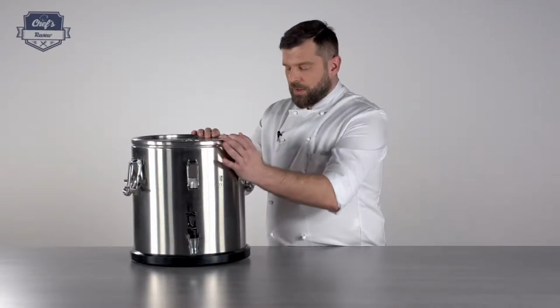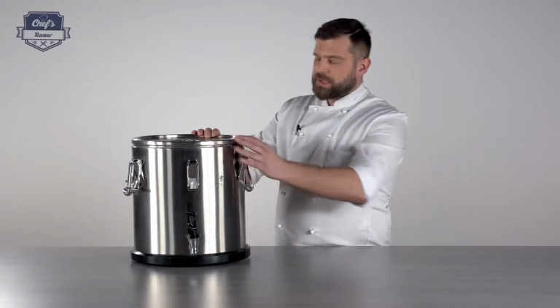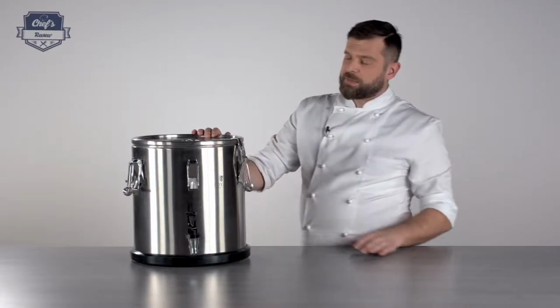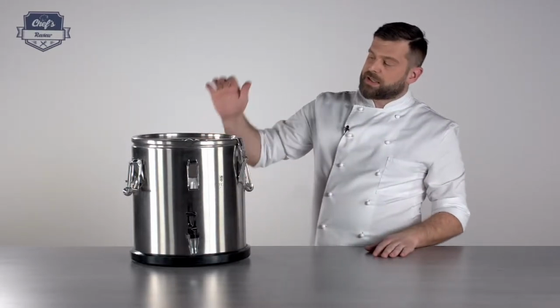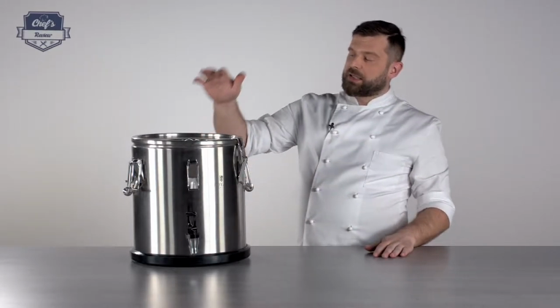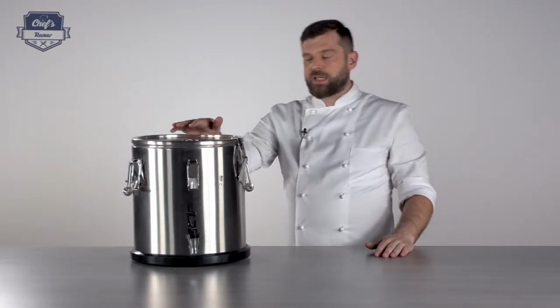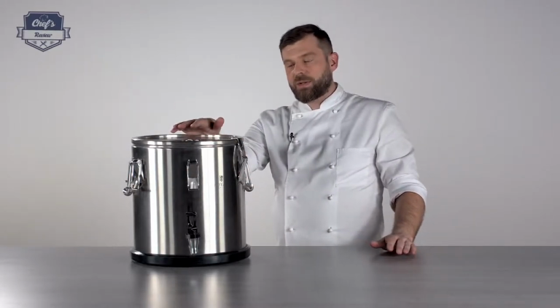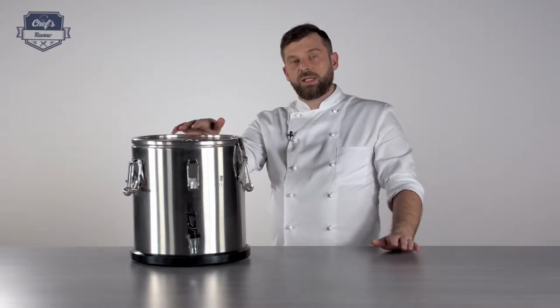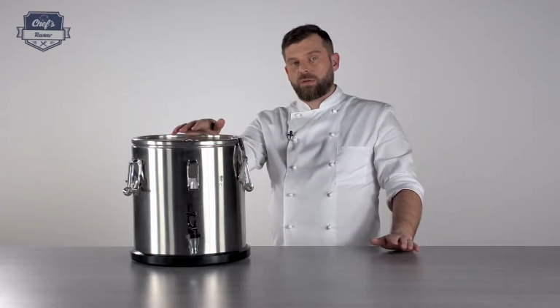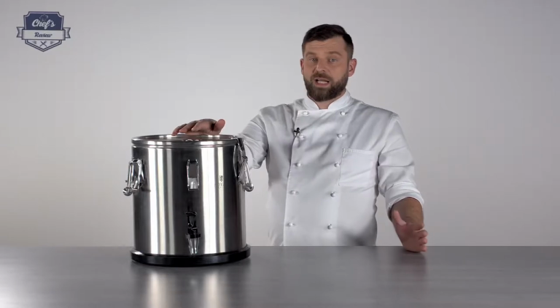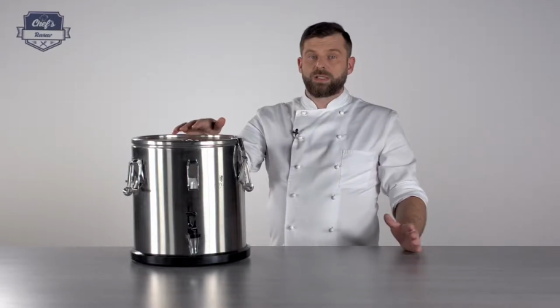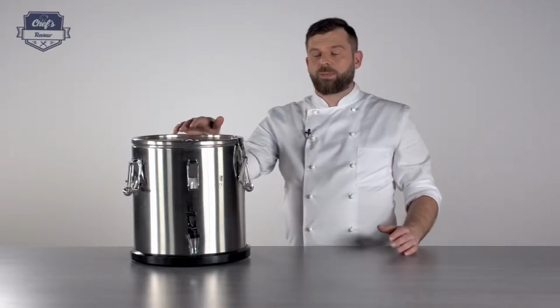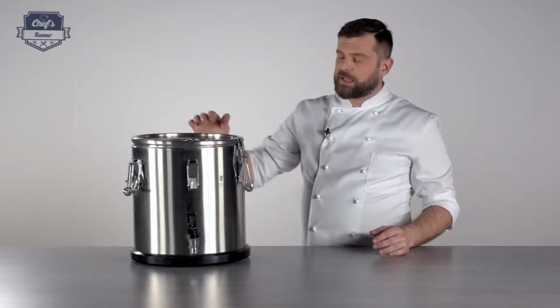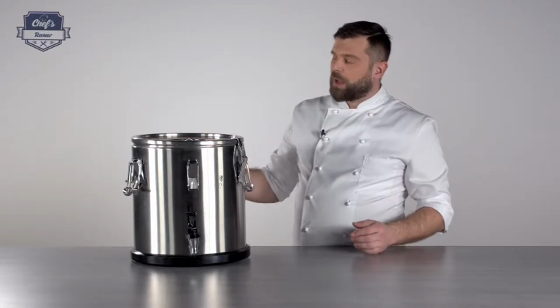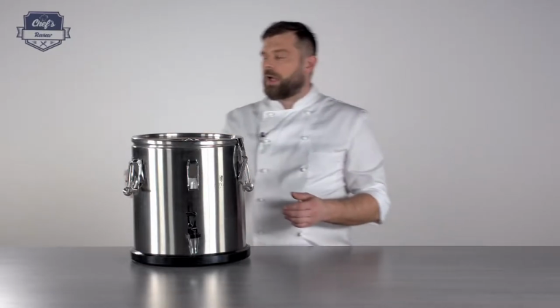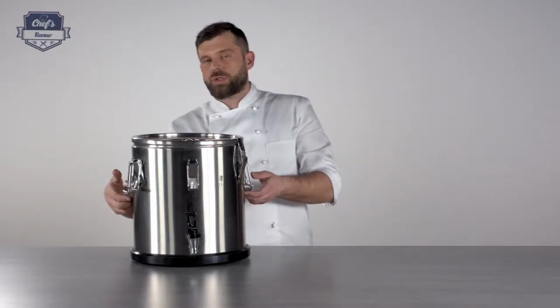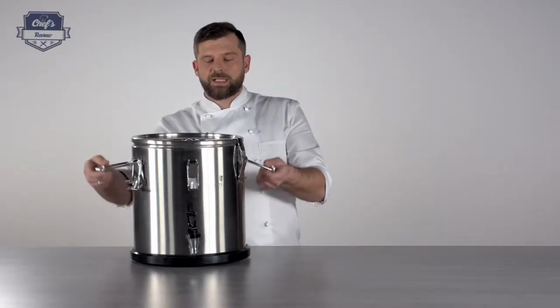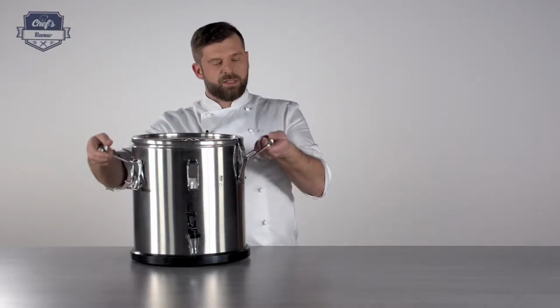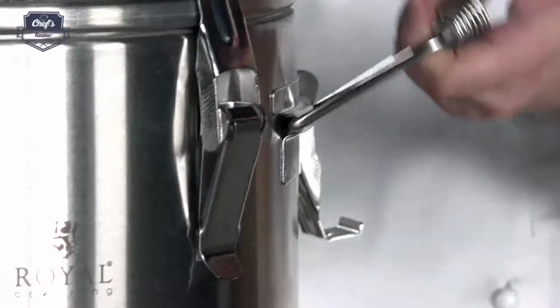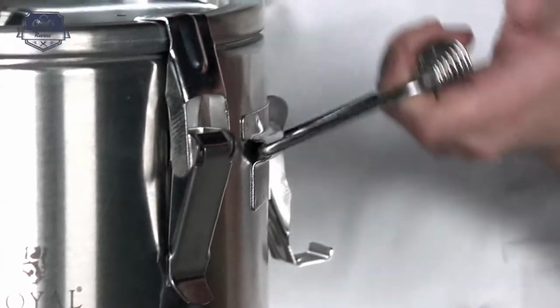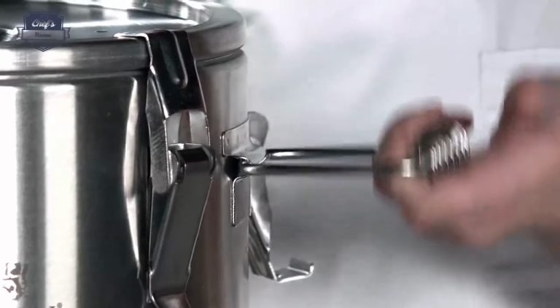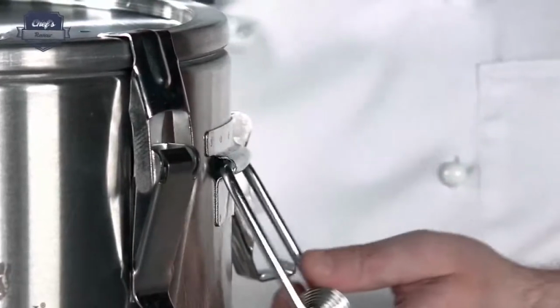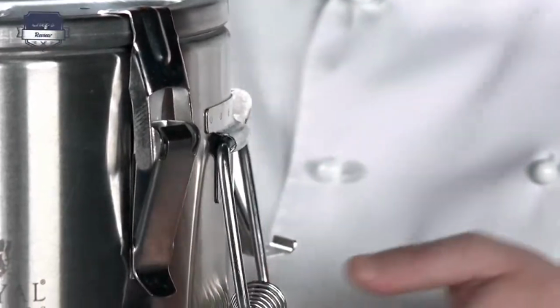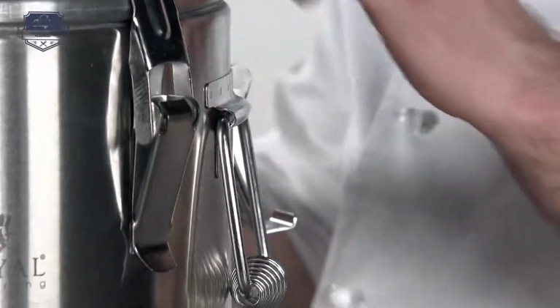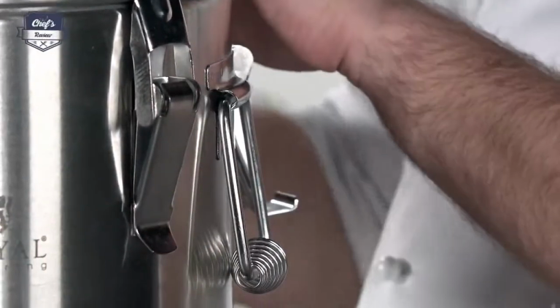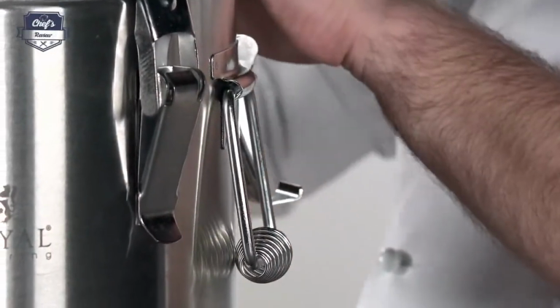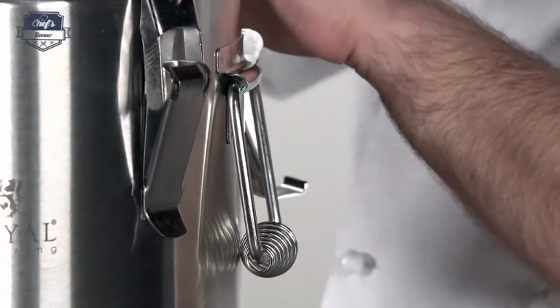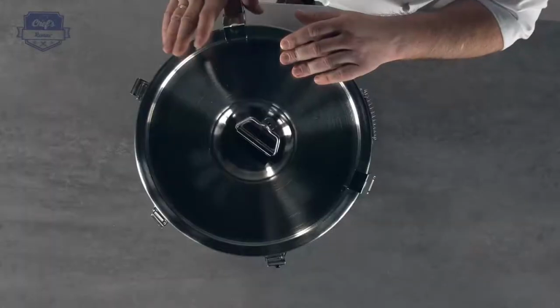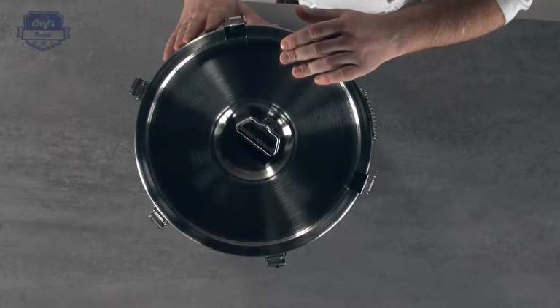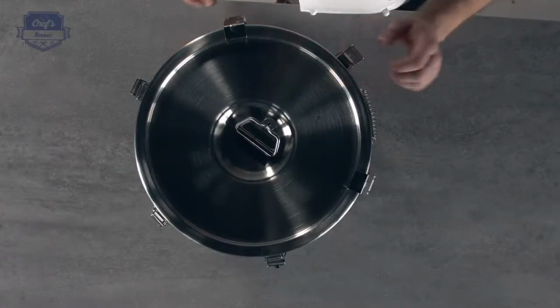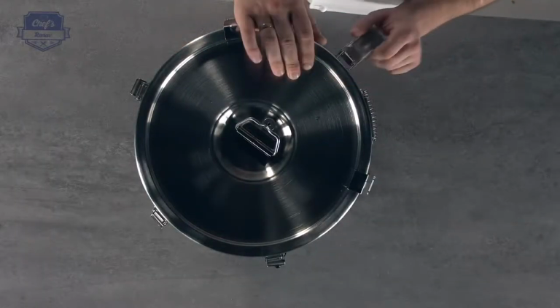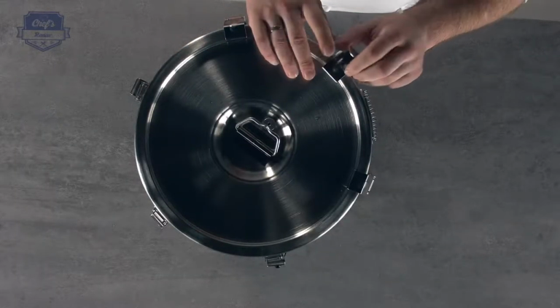So that's about it. This container has exactly 20 litre capacity. It has two metal handles on each side and six locks to keep the lid in place.